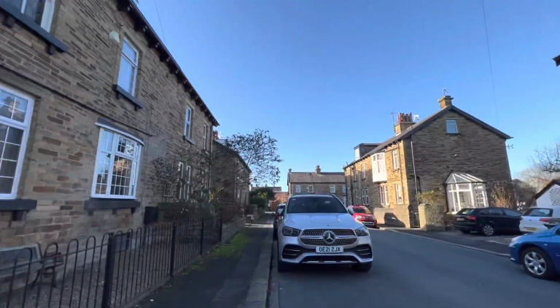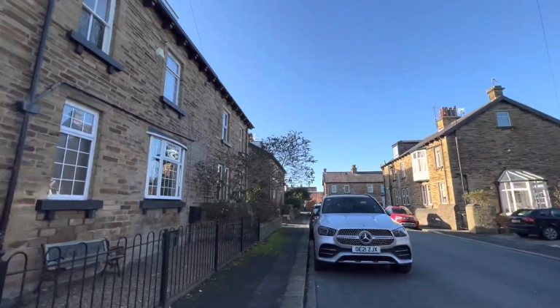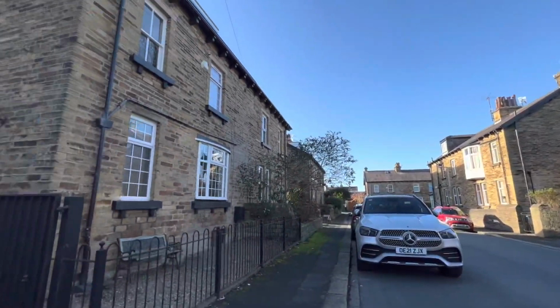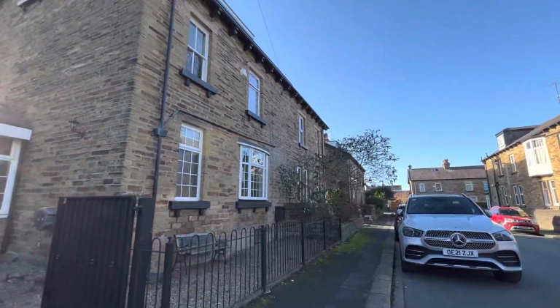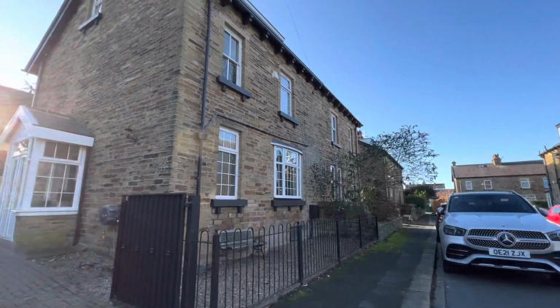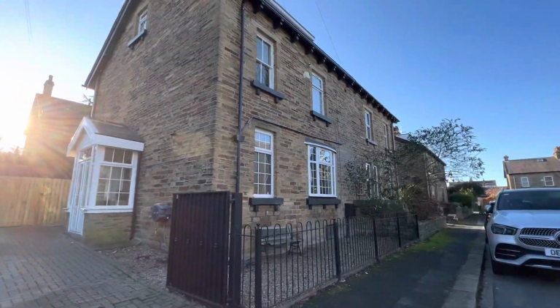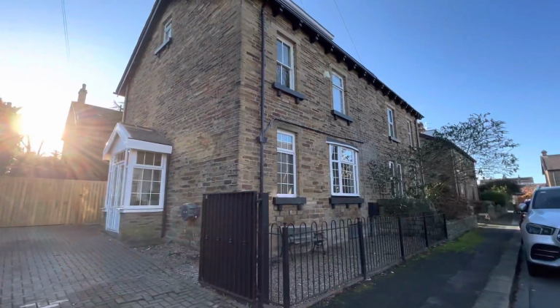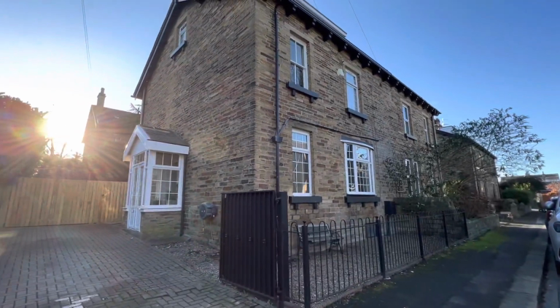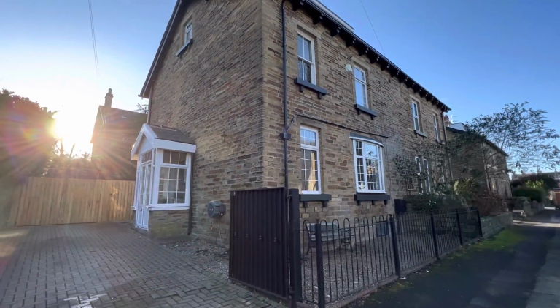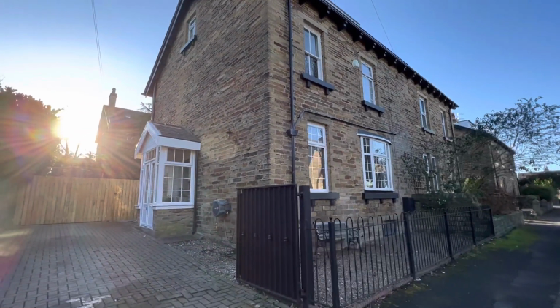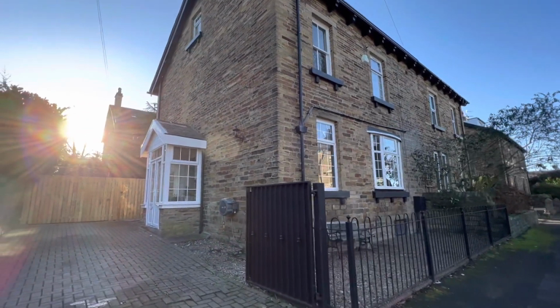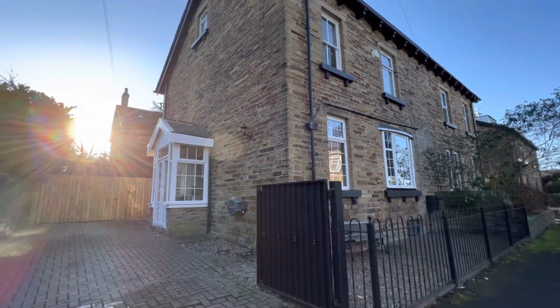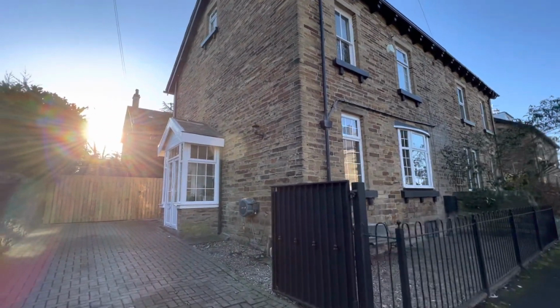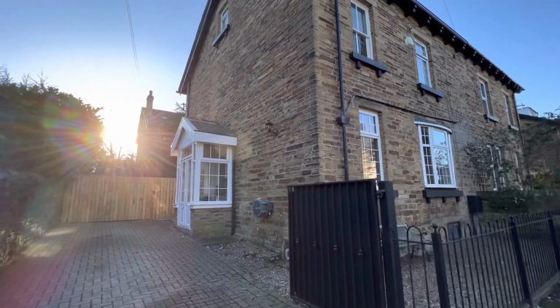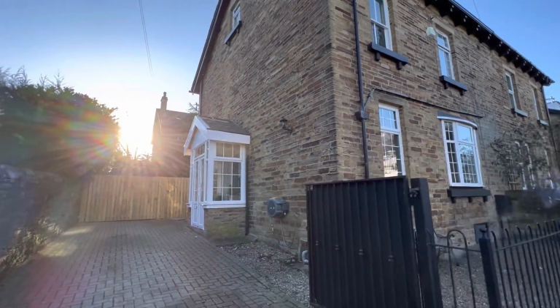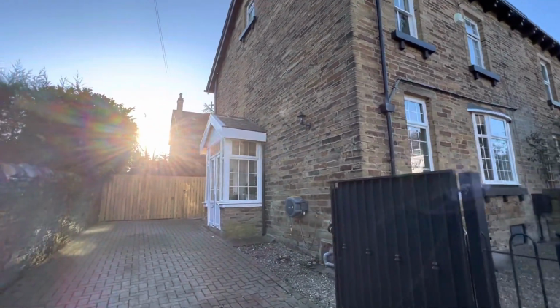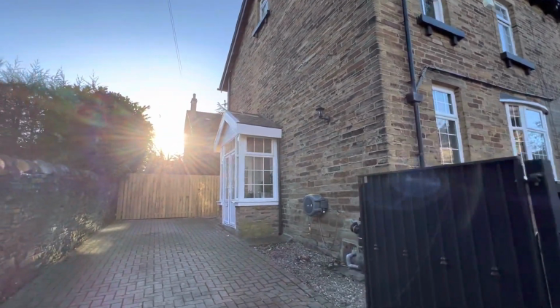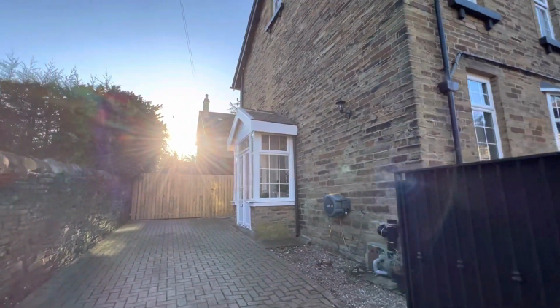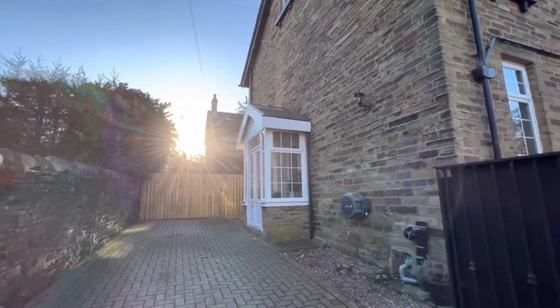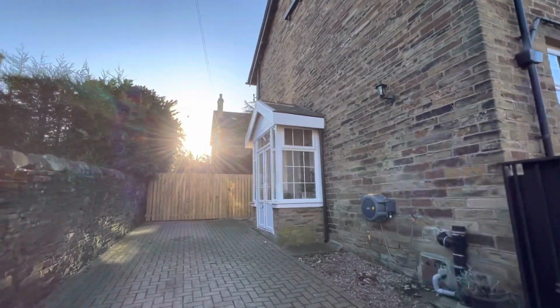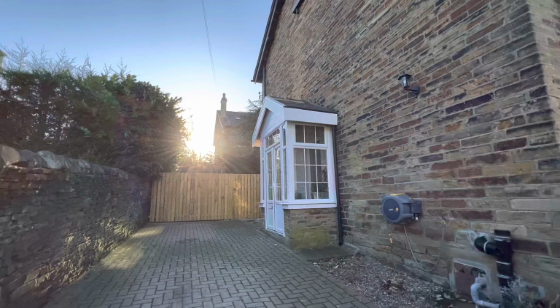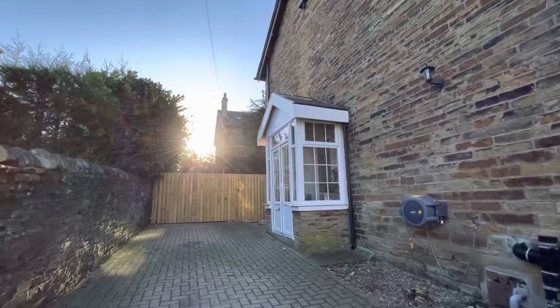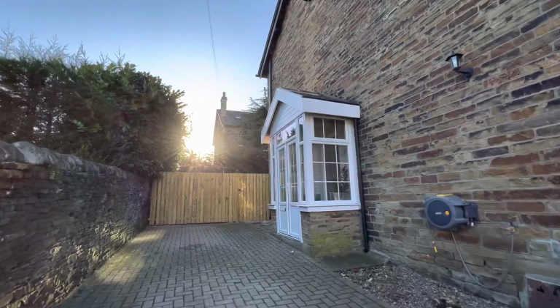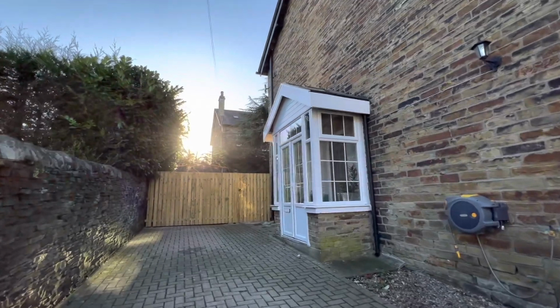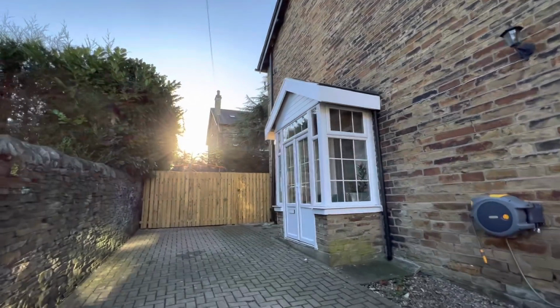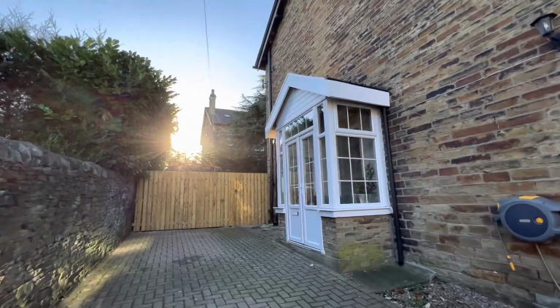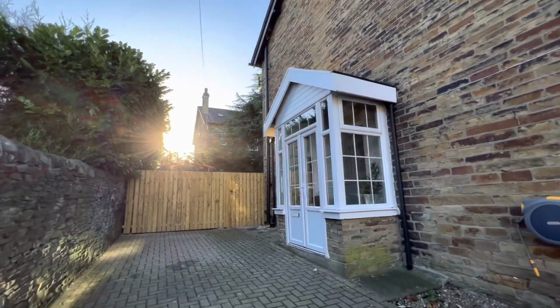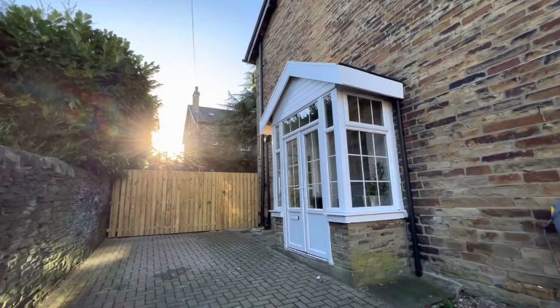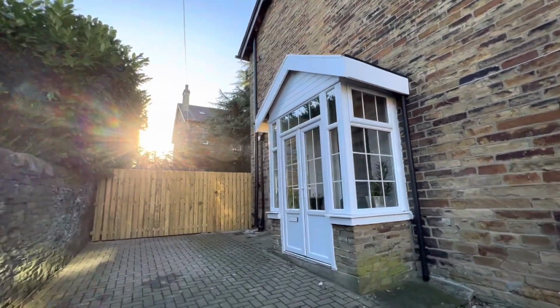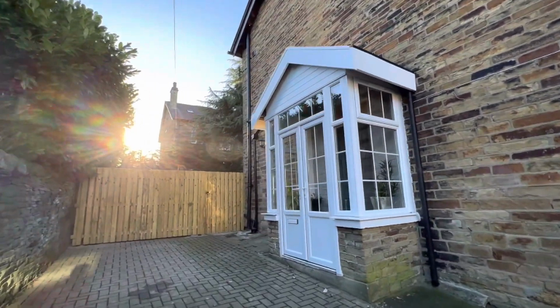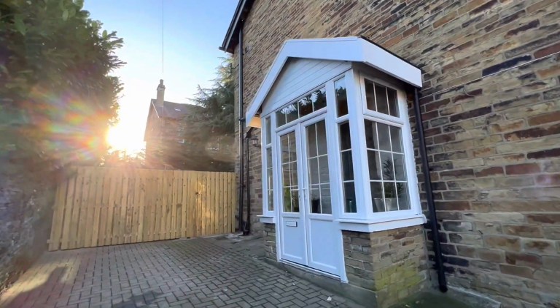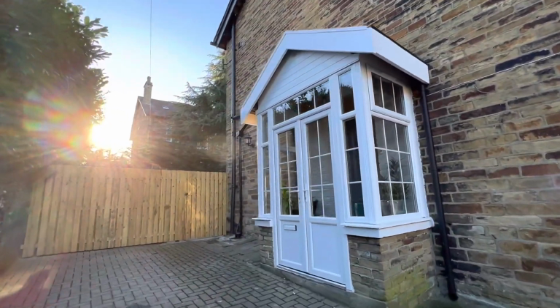For the front of the property we have a graveled frontage with a gated driveway that leads up to the side, providing off-road parking.